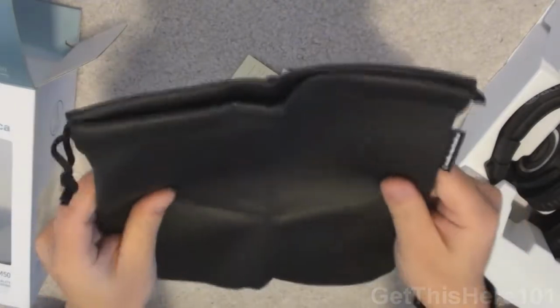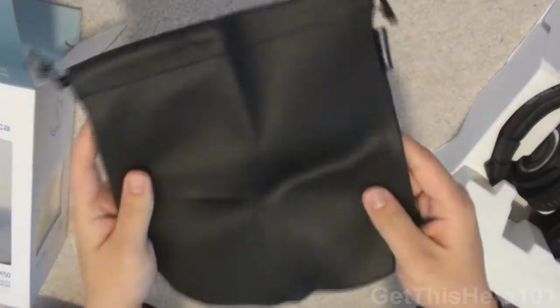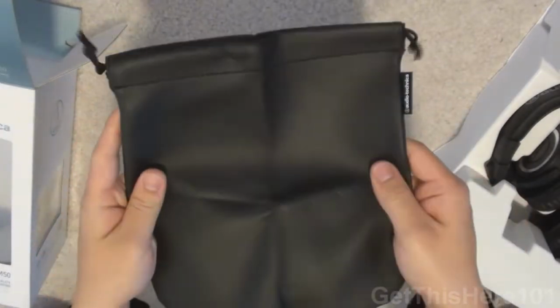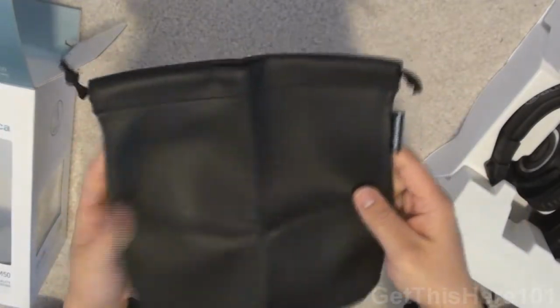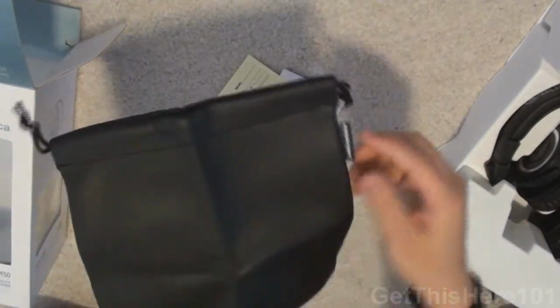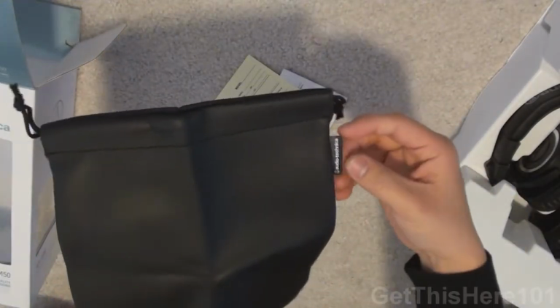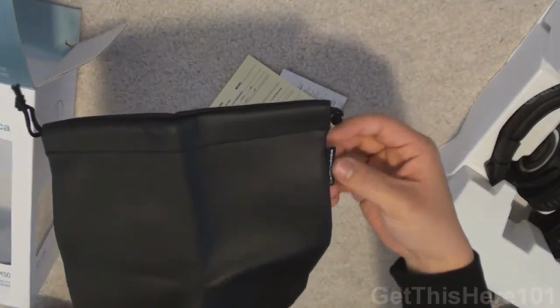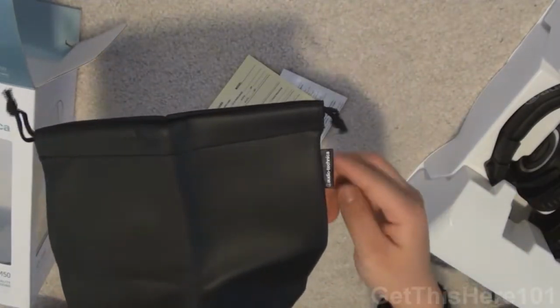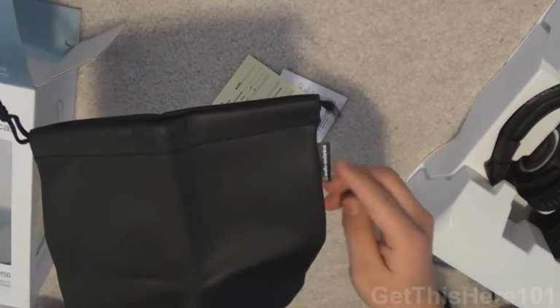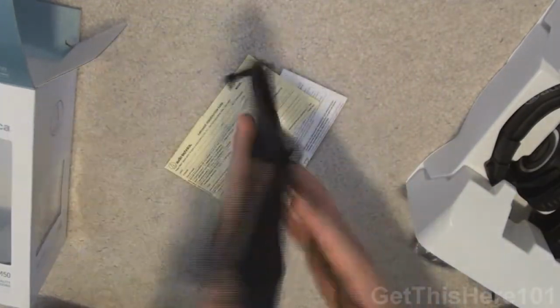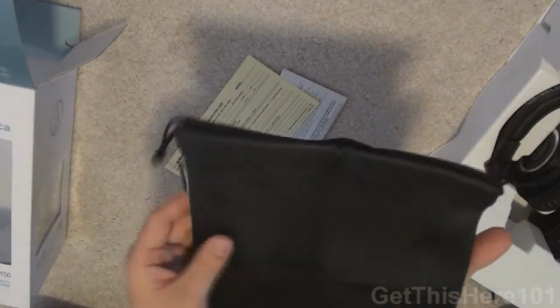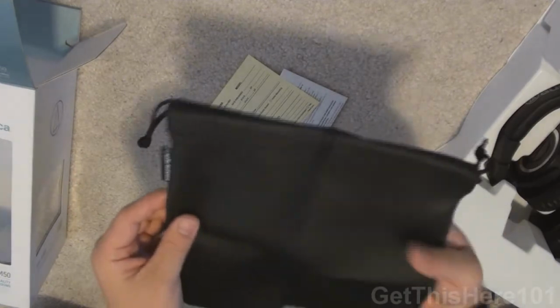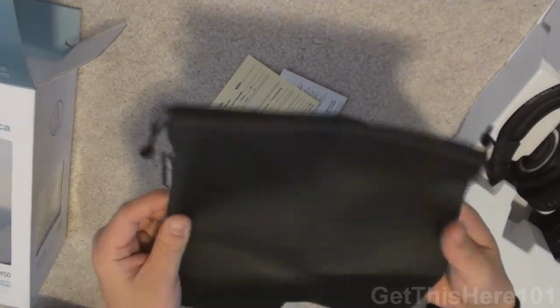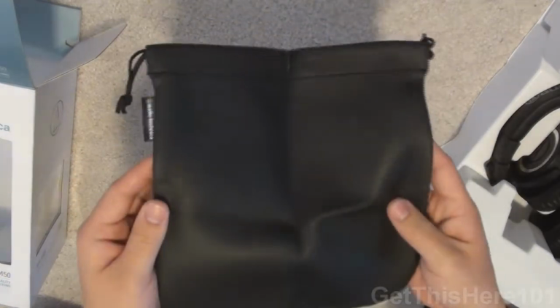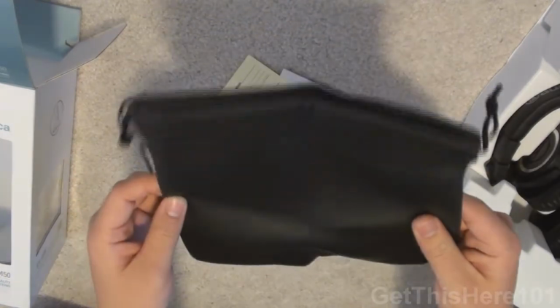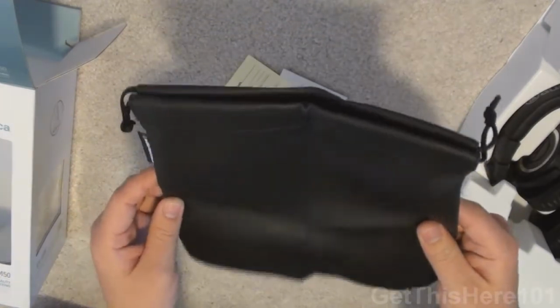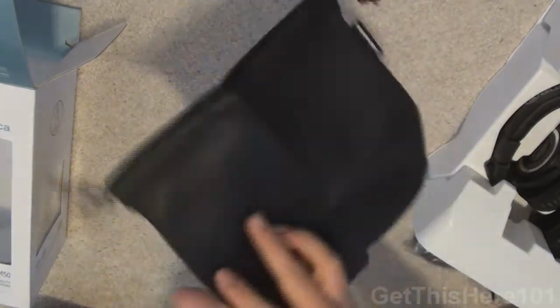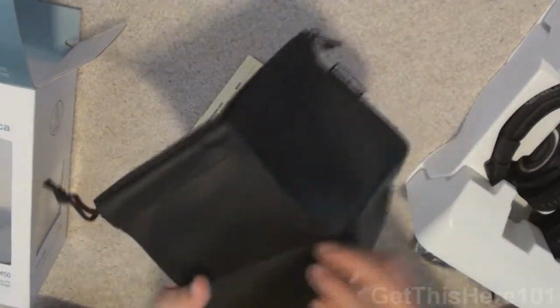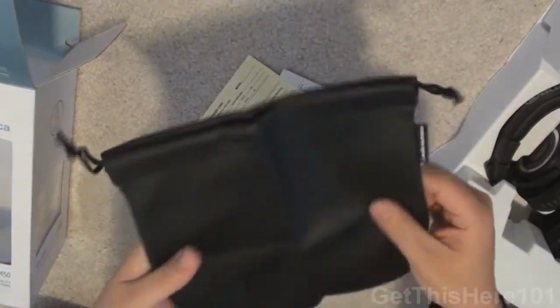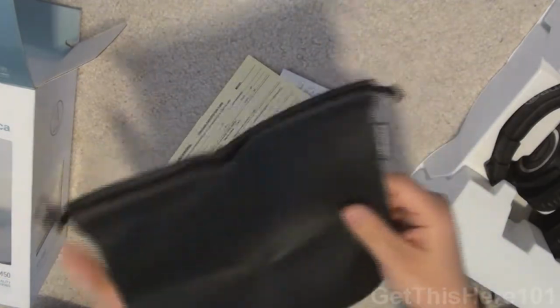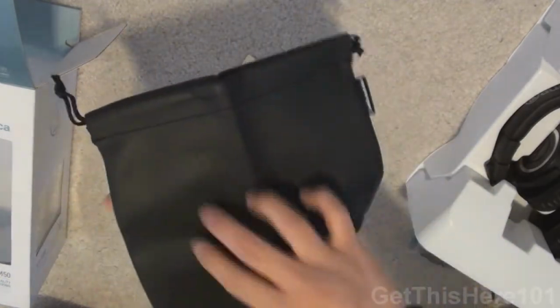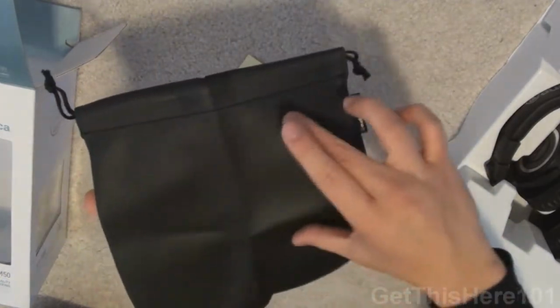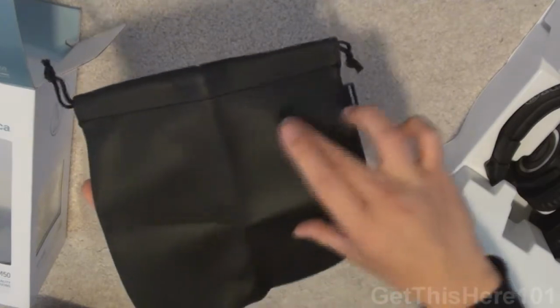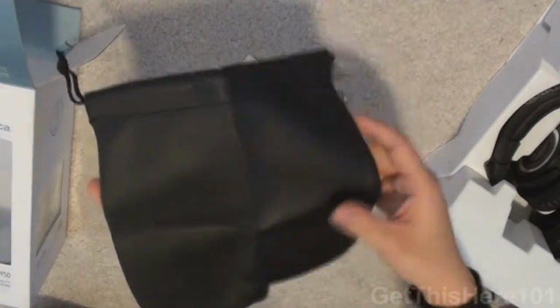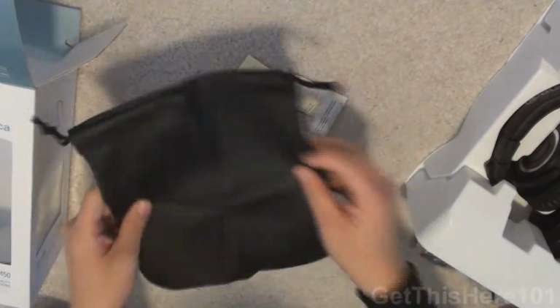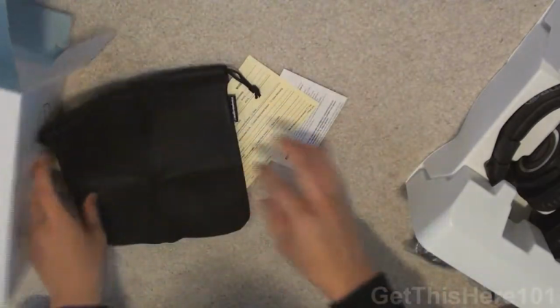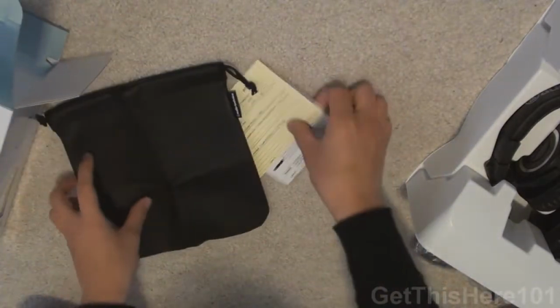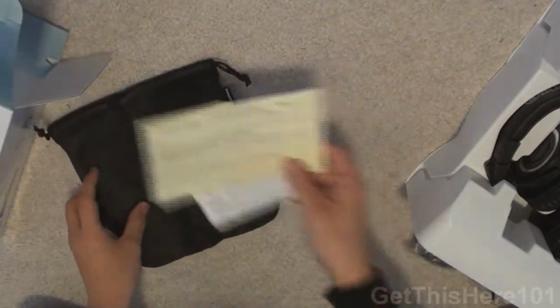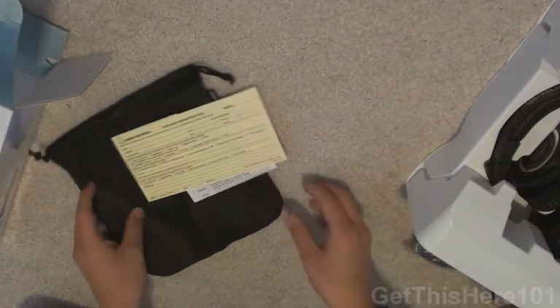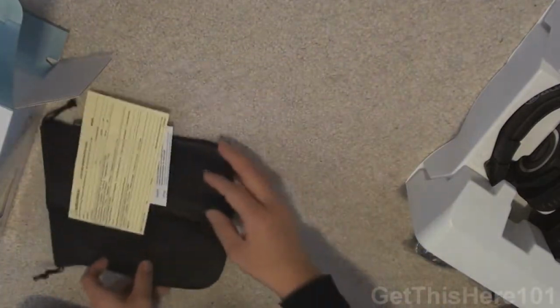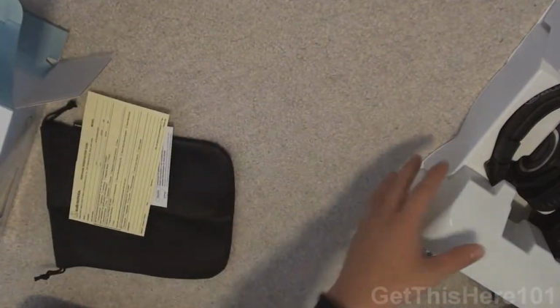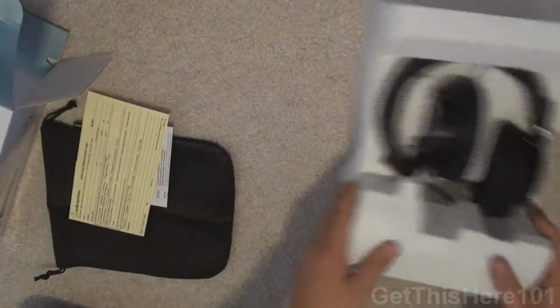Here's the carrying pouch itself. It has an Audio-Technica flap right there. It's a little different from the Shure carrying pouch where they had a huge Shure logo in the front, but that's what you get in the box.